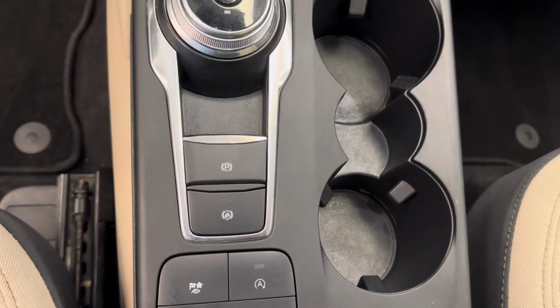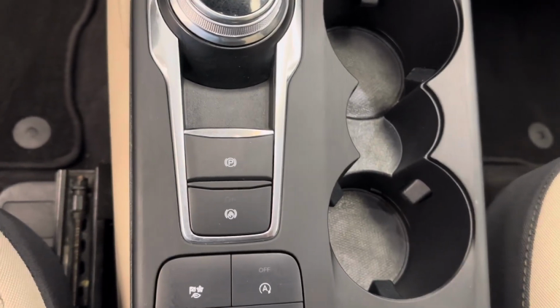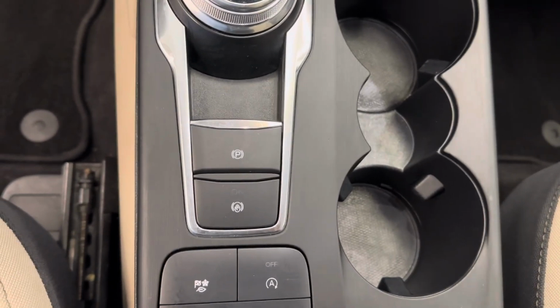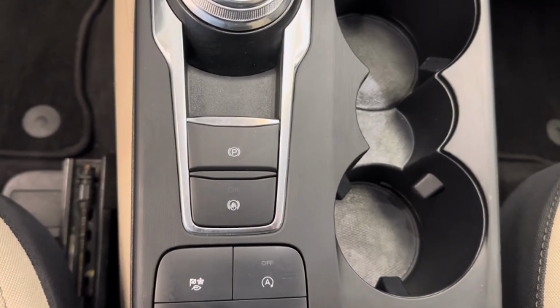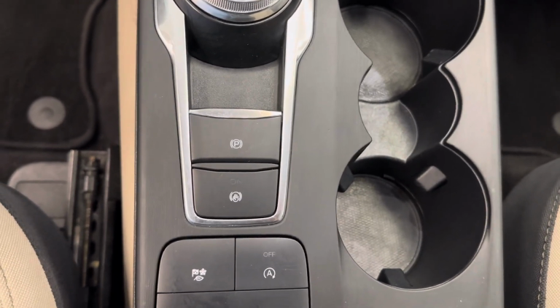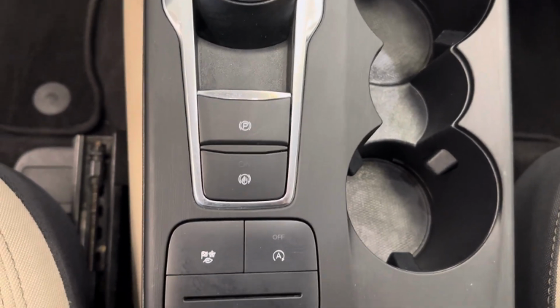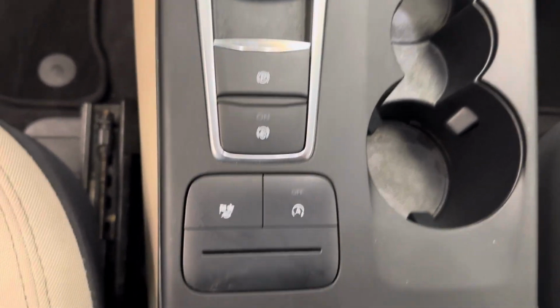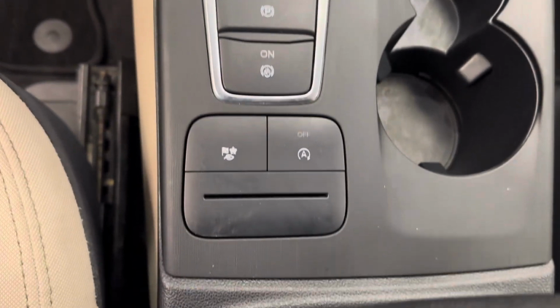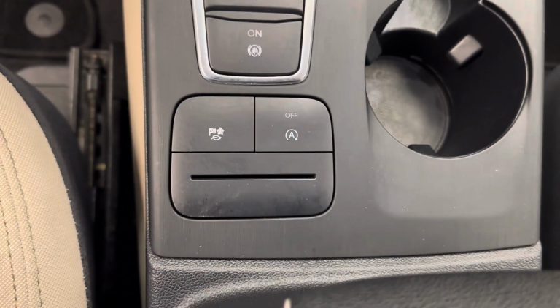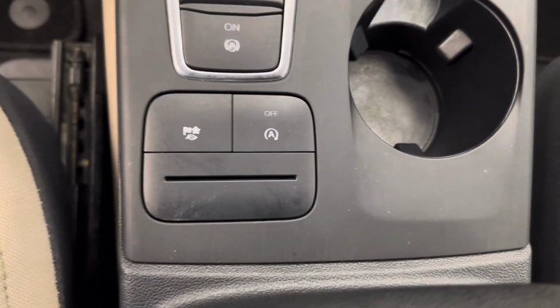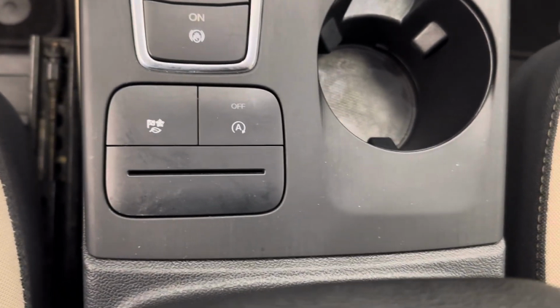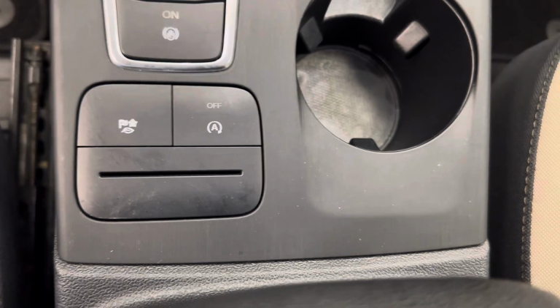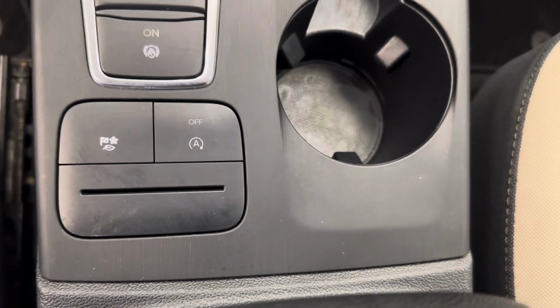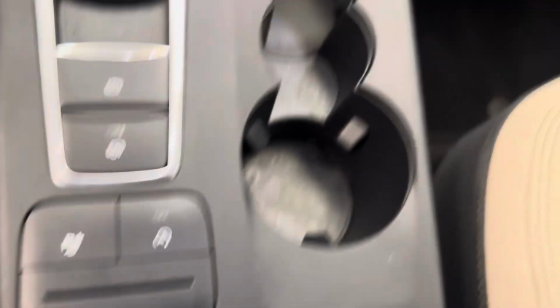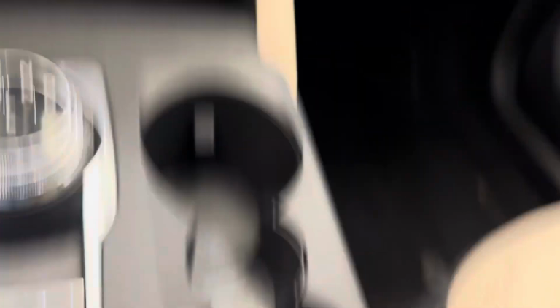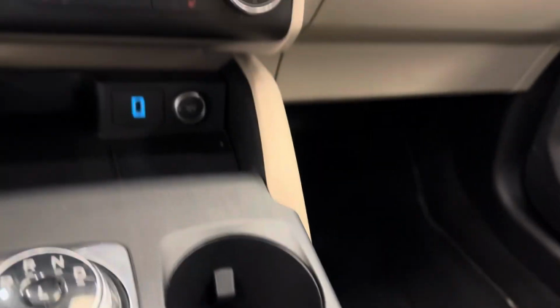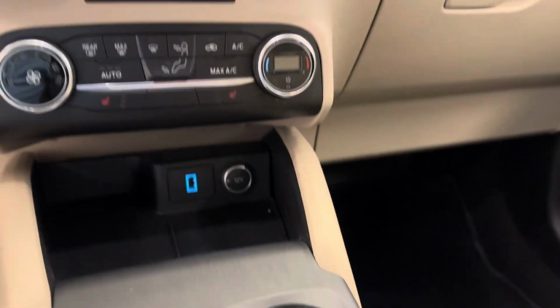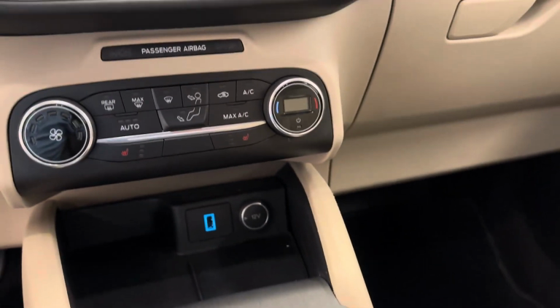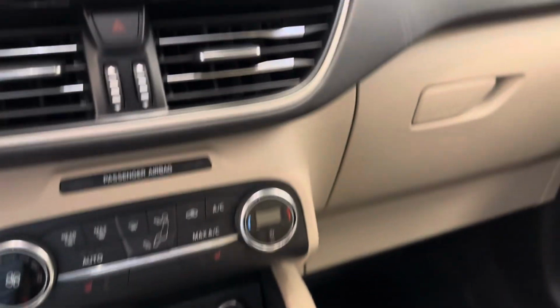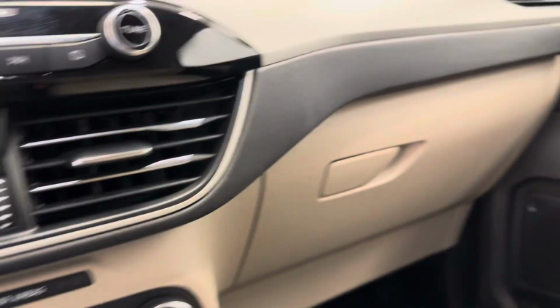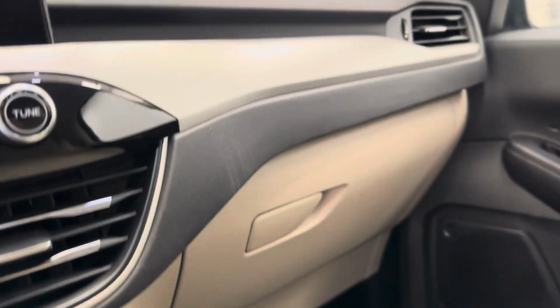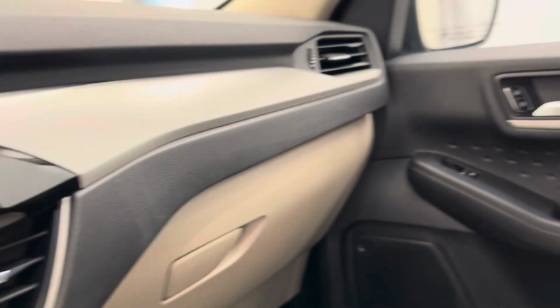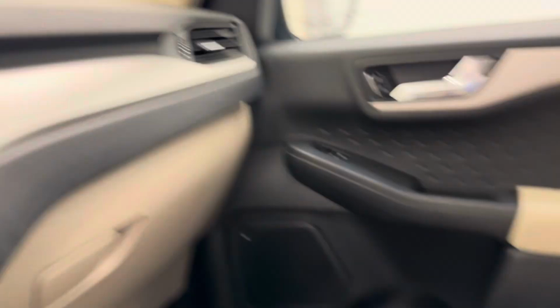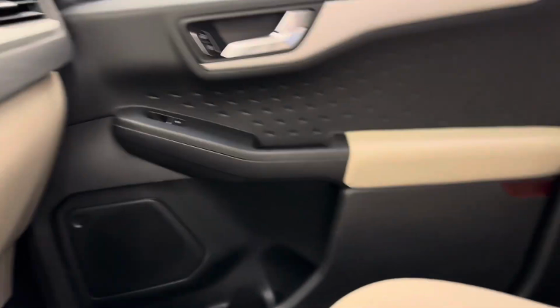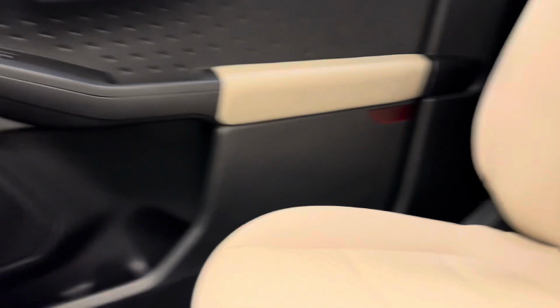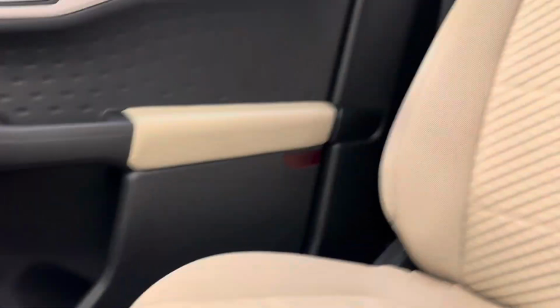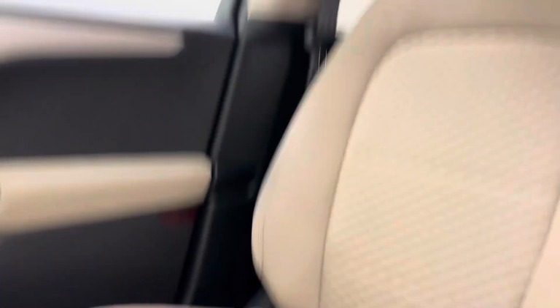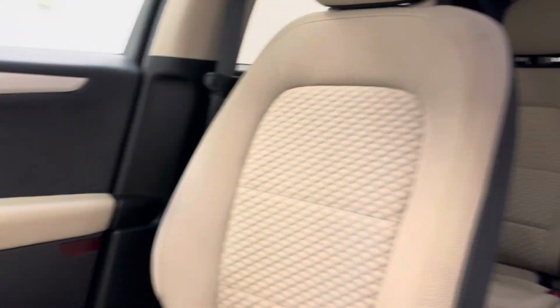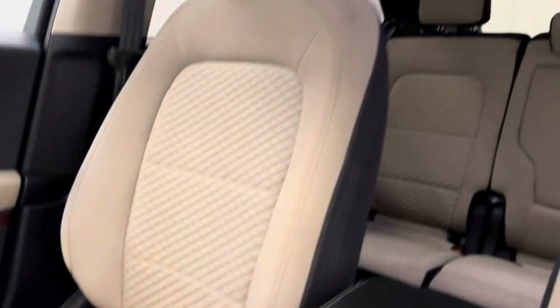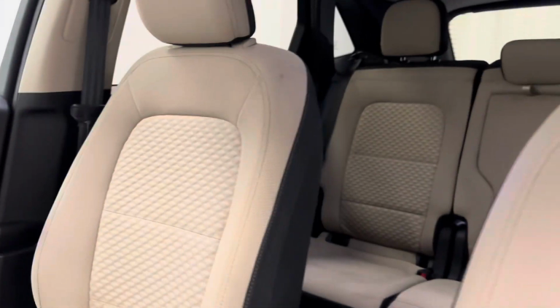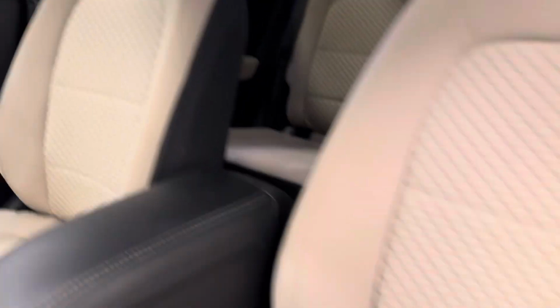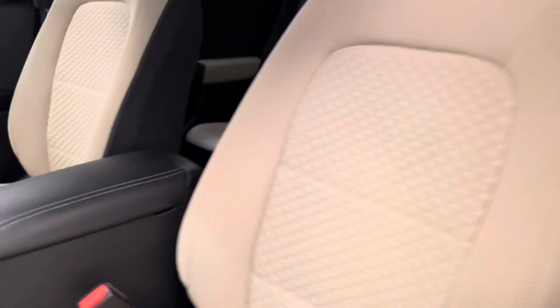We've got our parking brake, auto start/stop, and our interior color is black and tan.